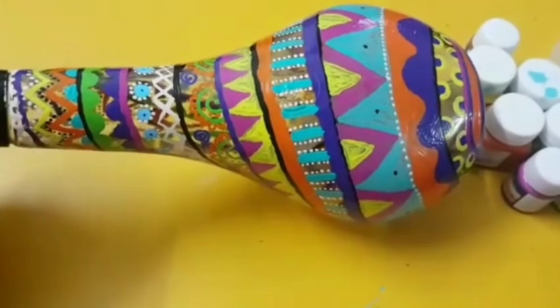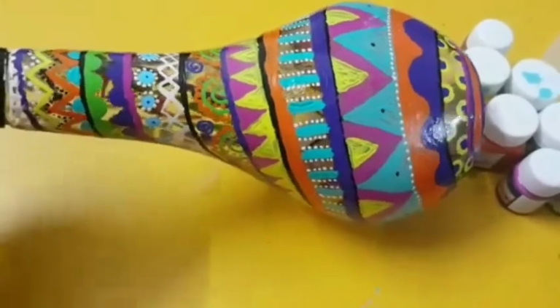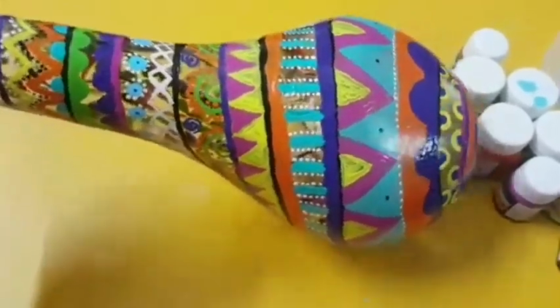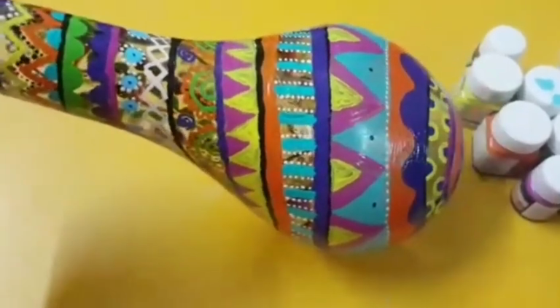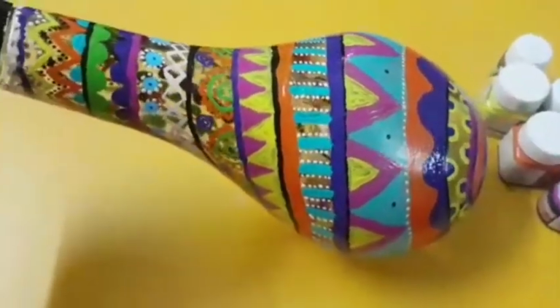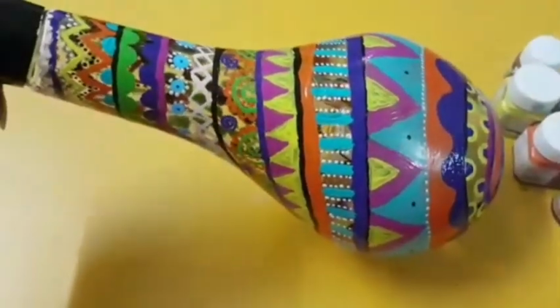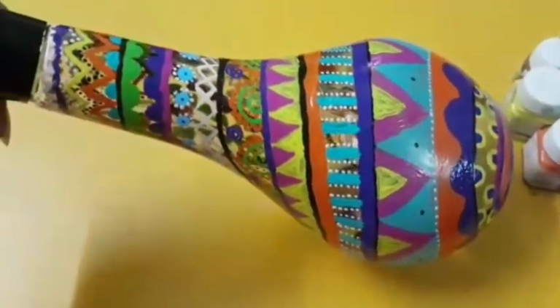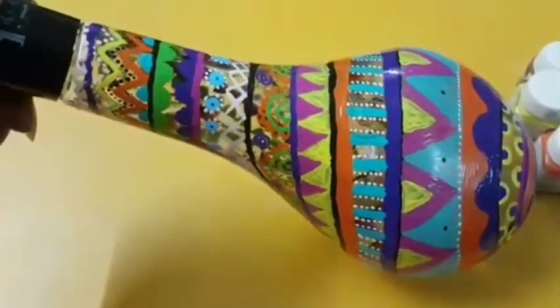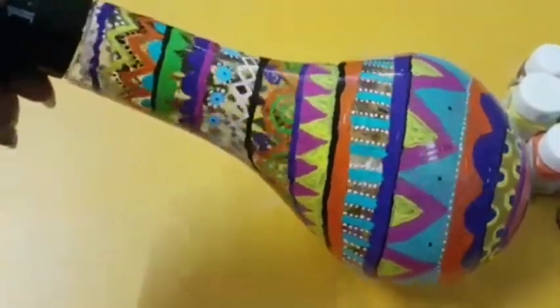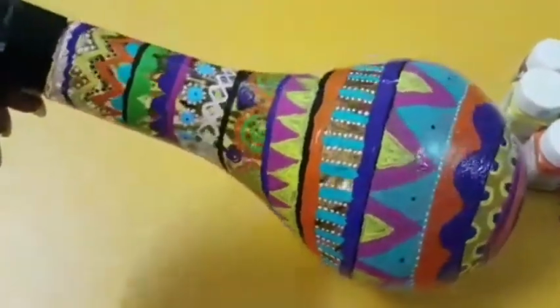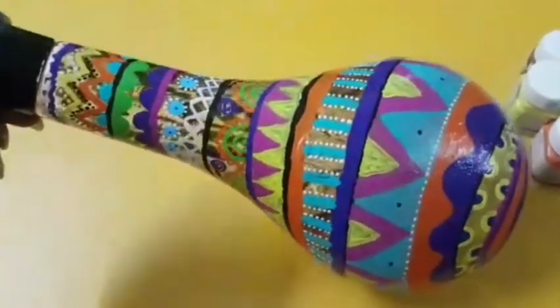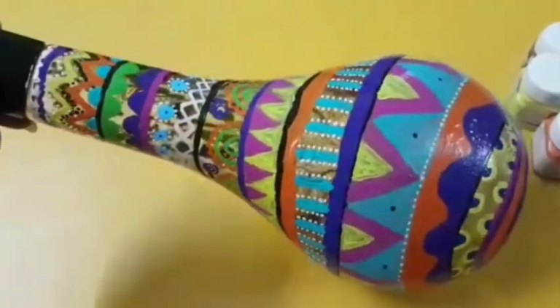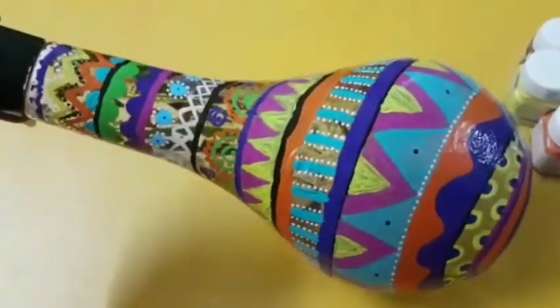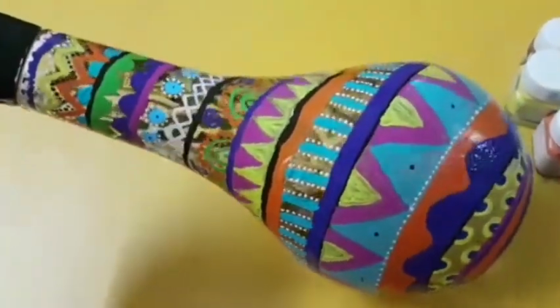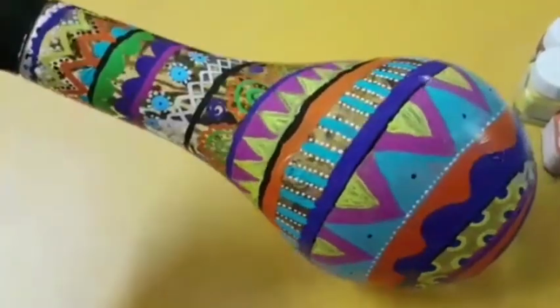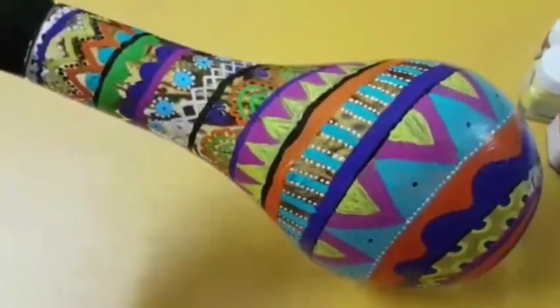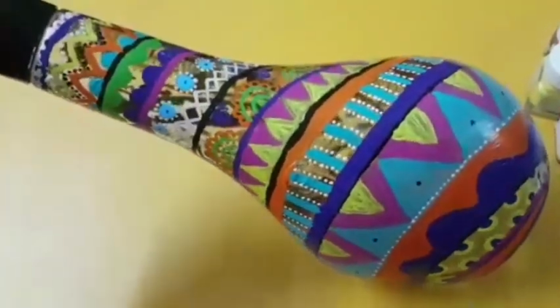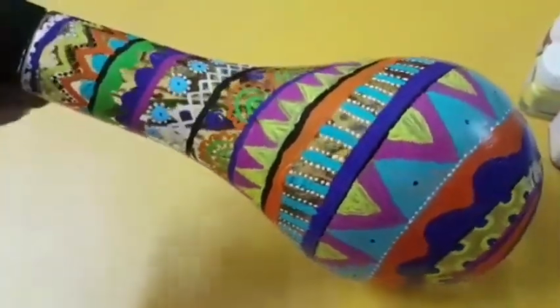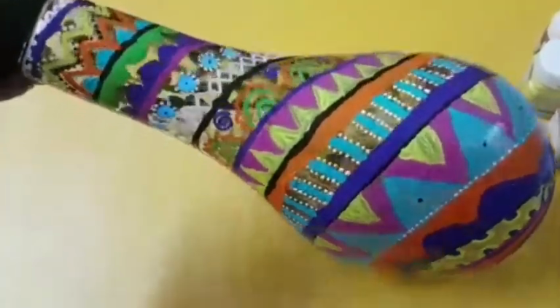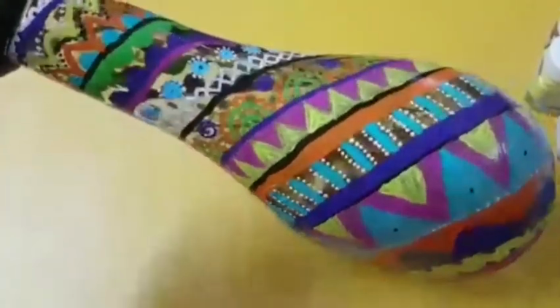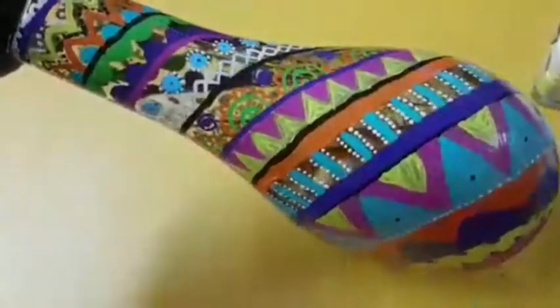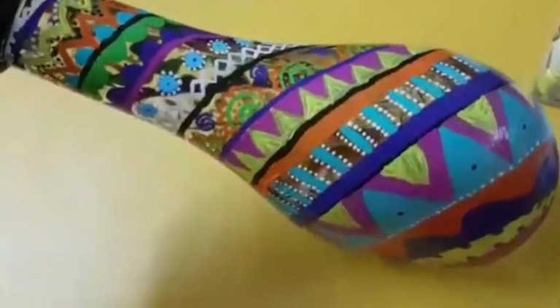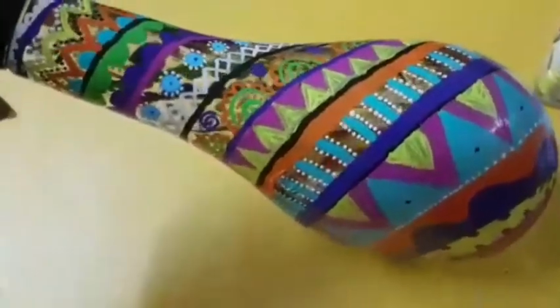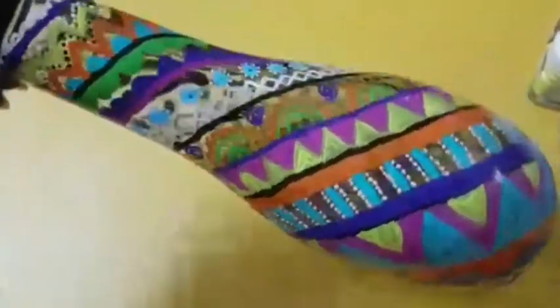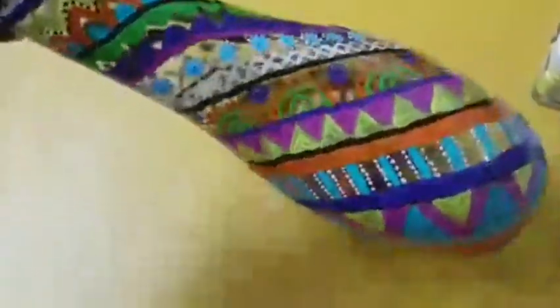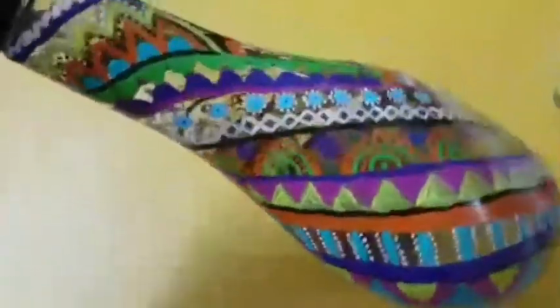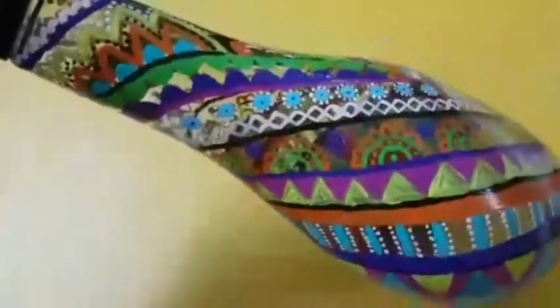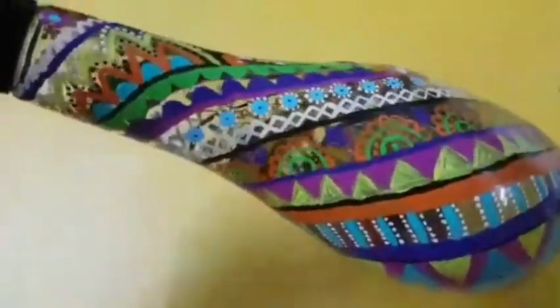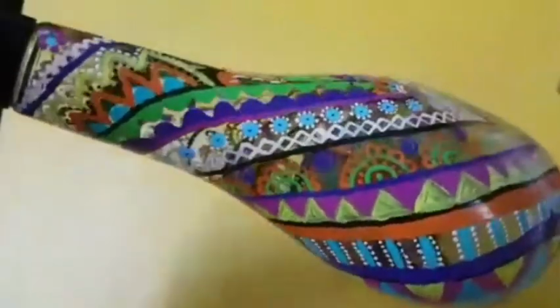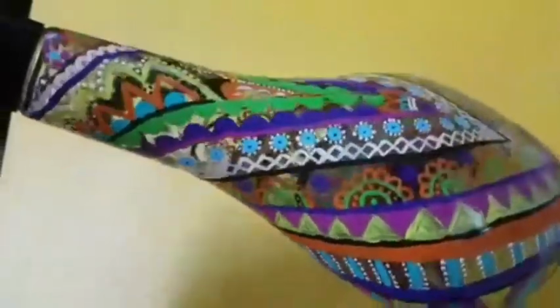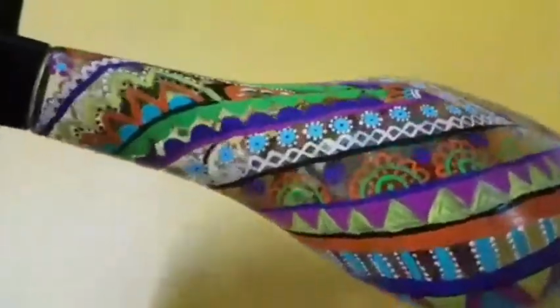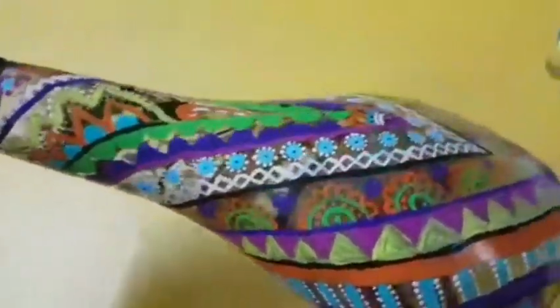See, the bottle designs are done. Isn't it looking beautiful?